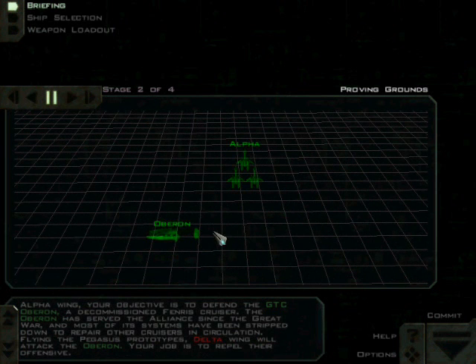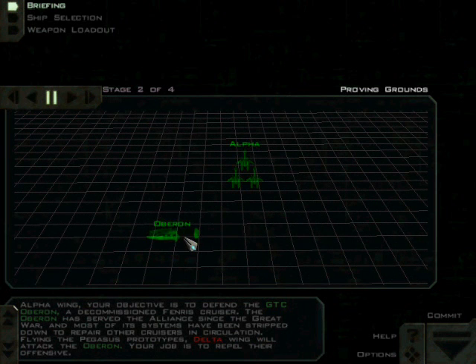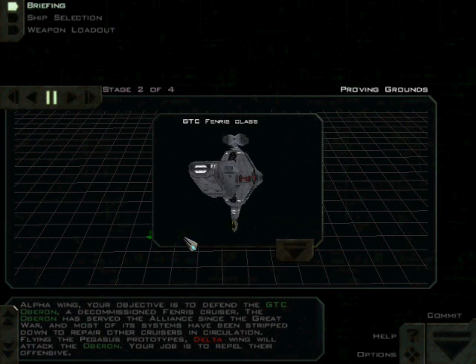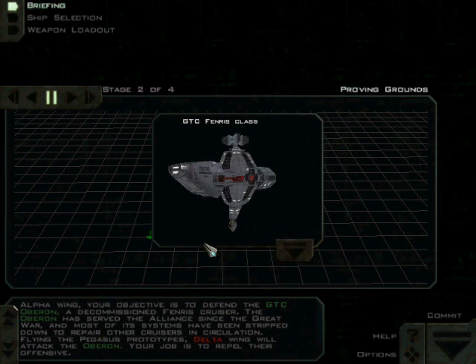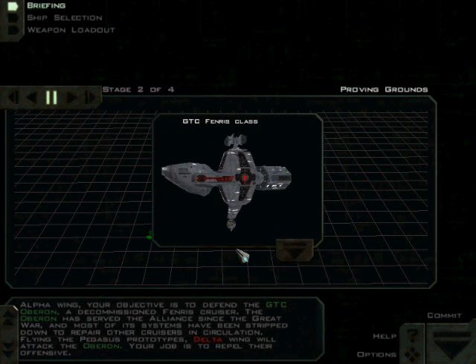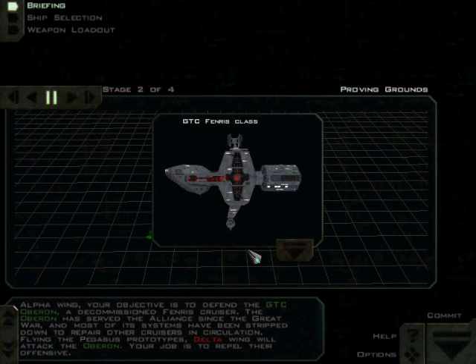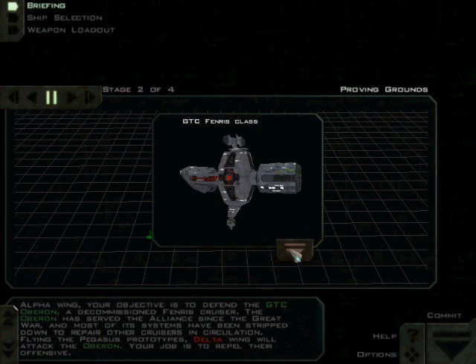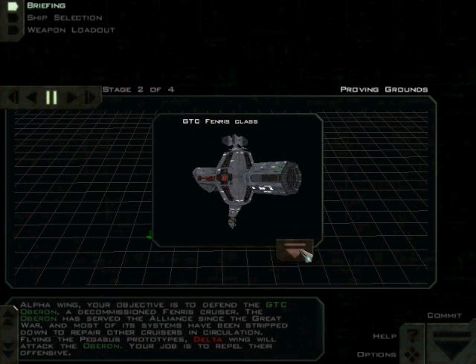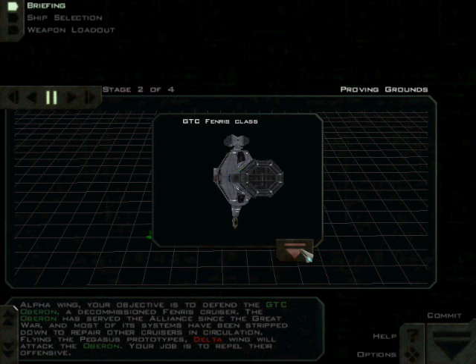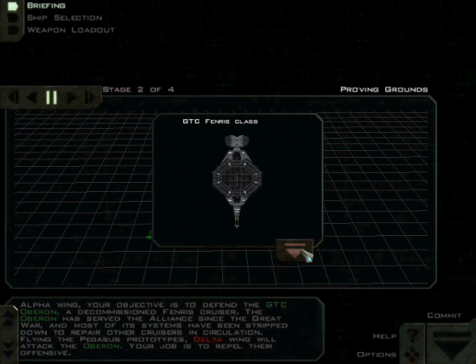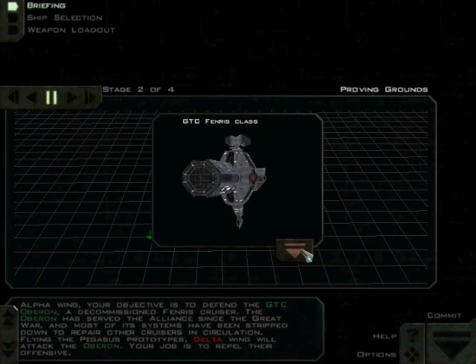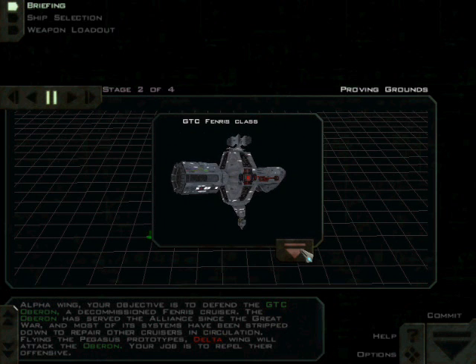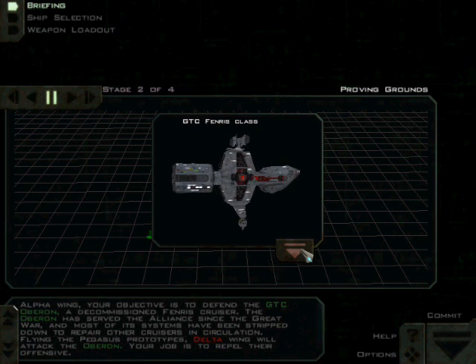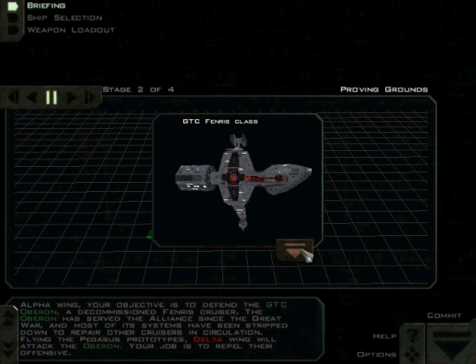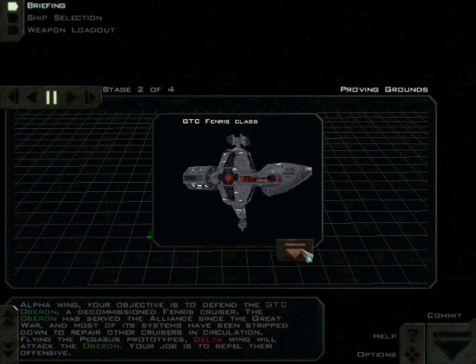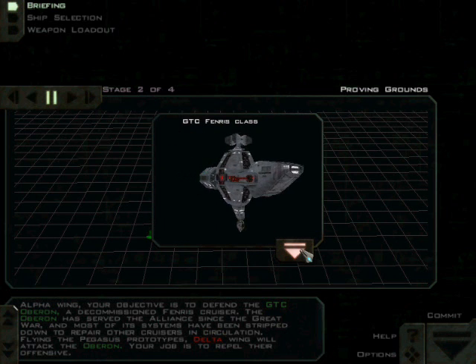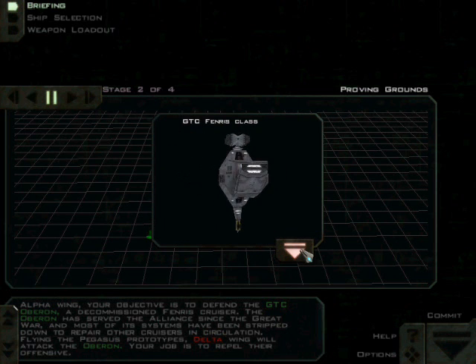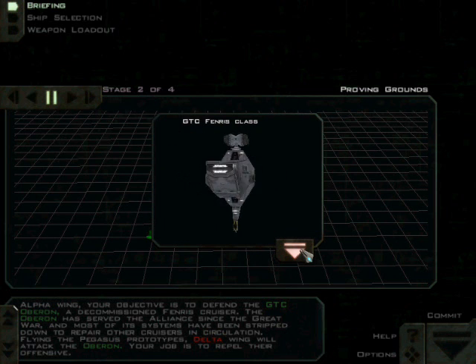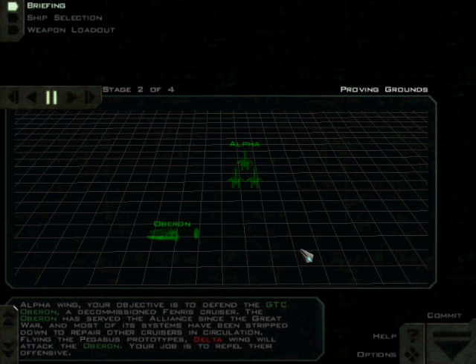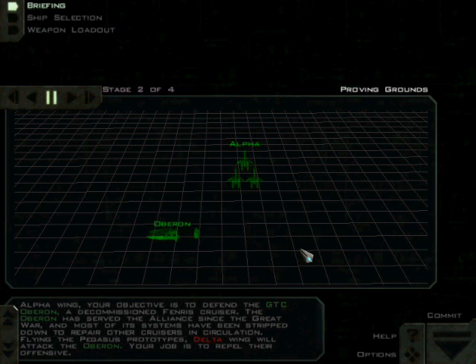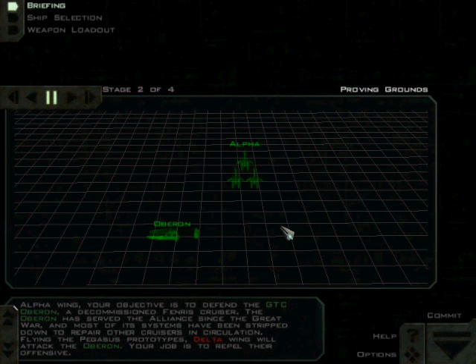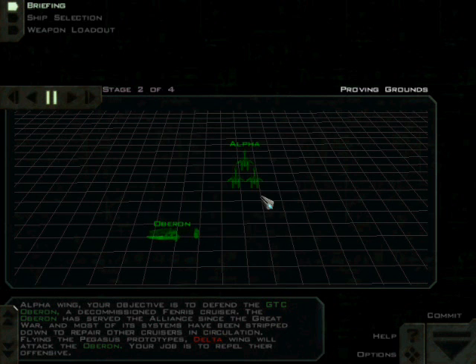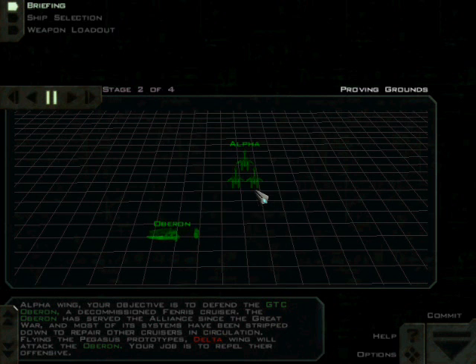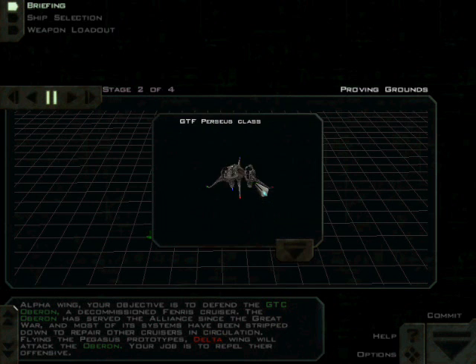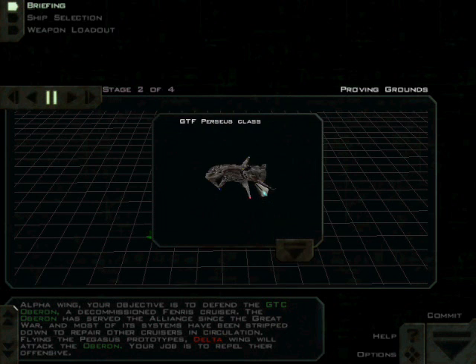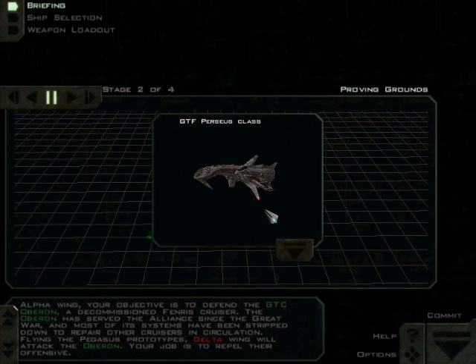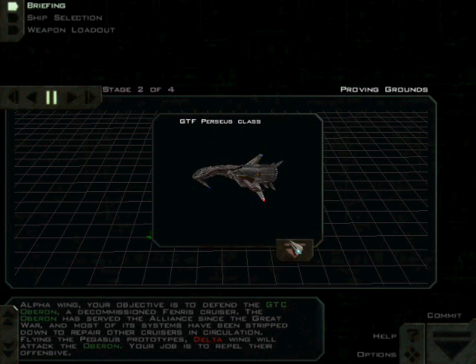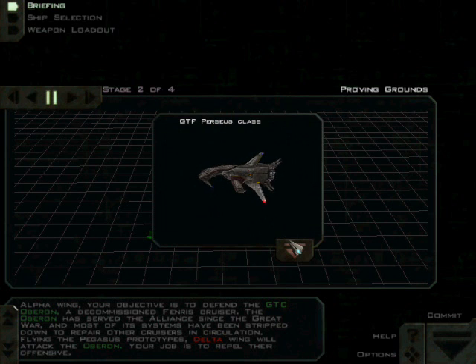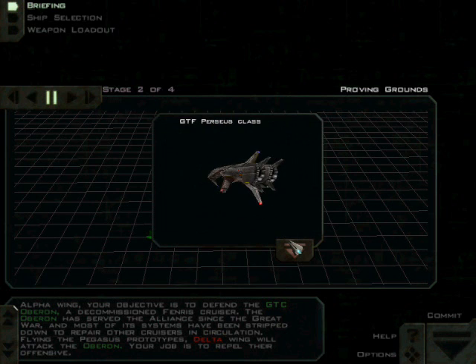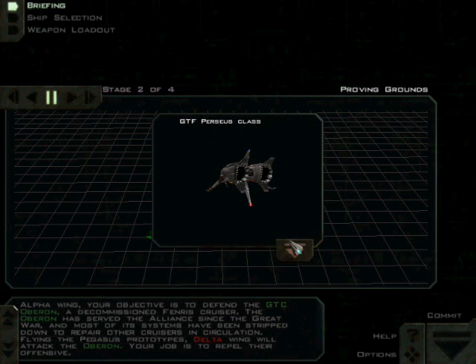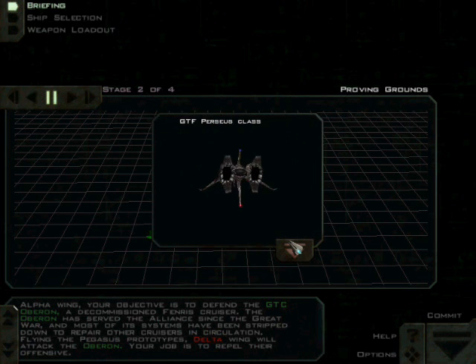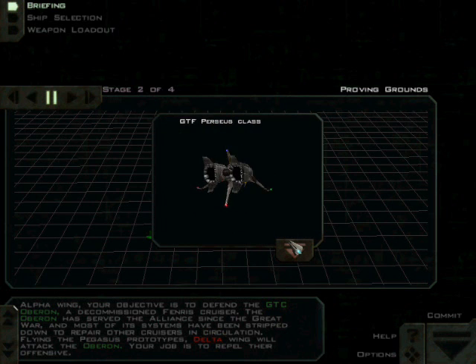Alpha Wing, your objective is to defend the GTC Oberon, a decommissioned Fenris cruiser. The Oberon has served the alliance since the Great War and most of its systems have been stripped down to repair other cruisers in circulation.